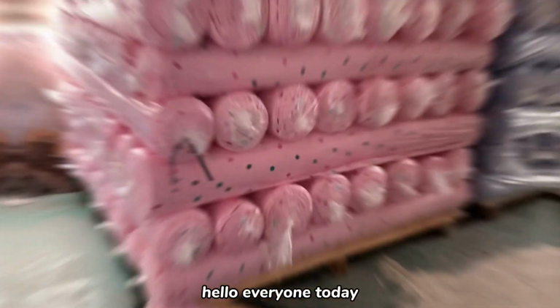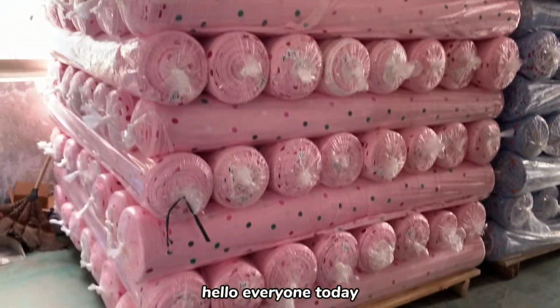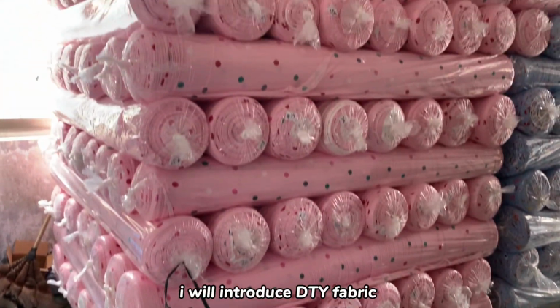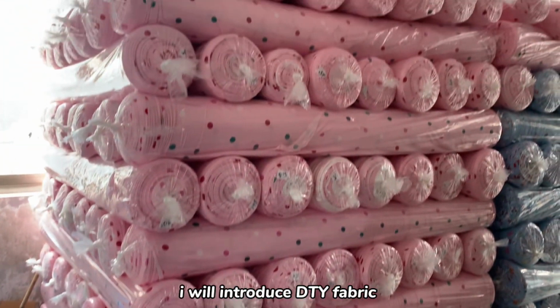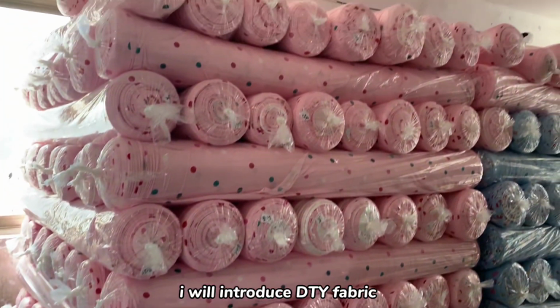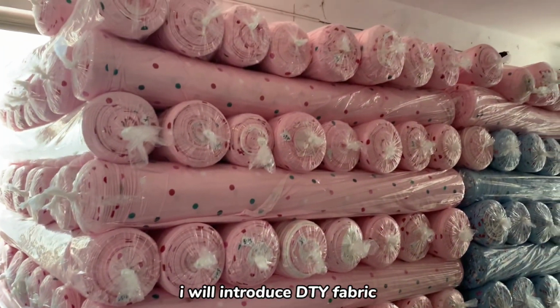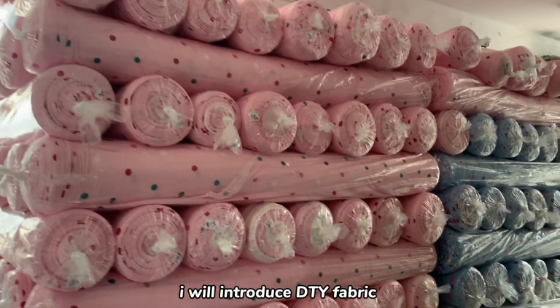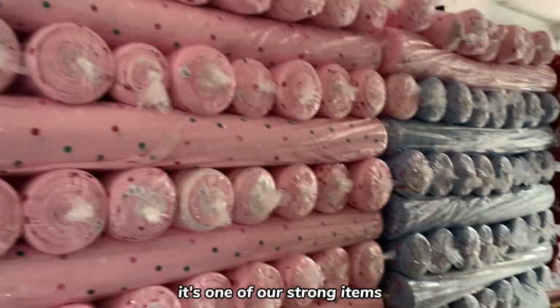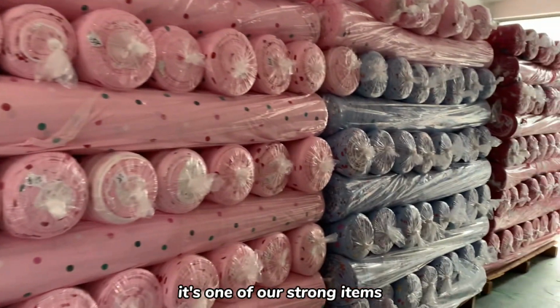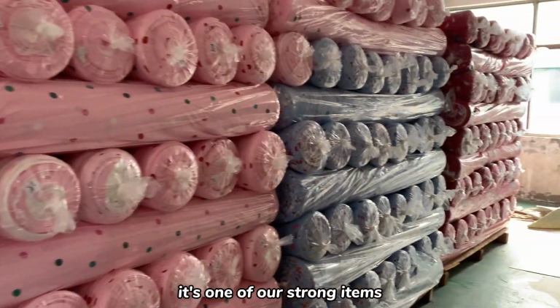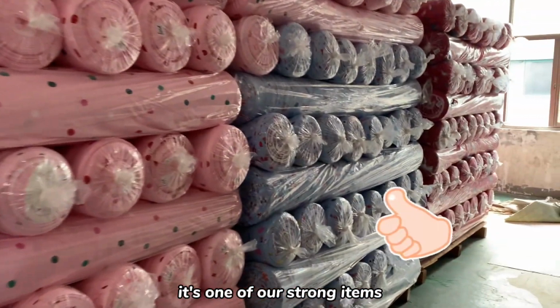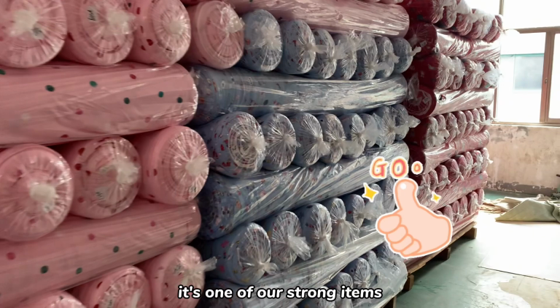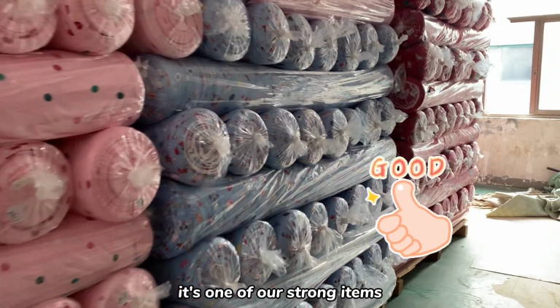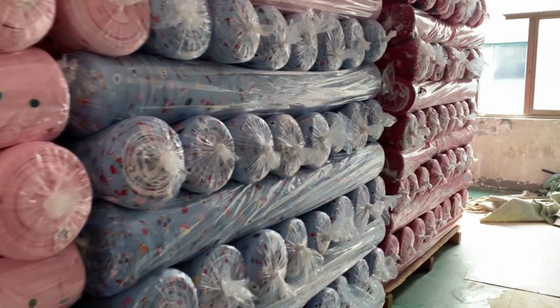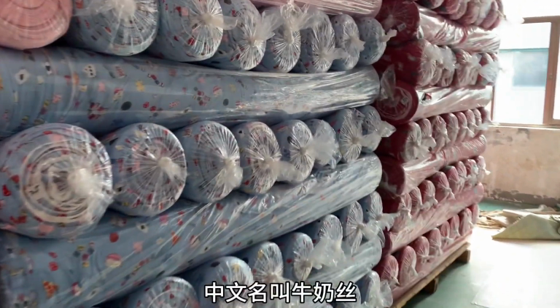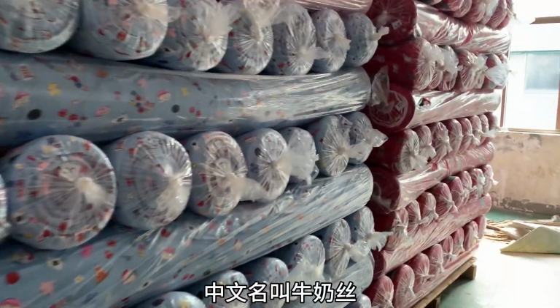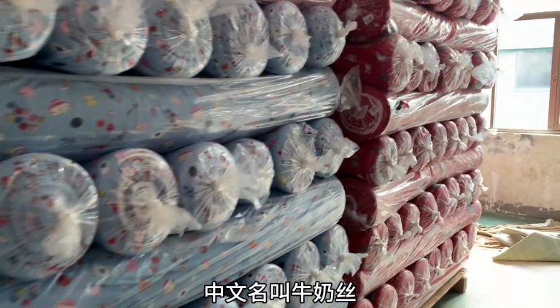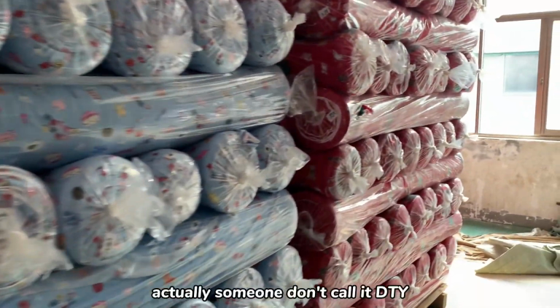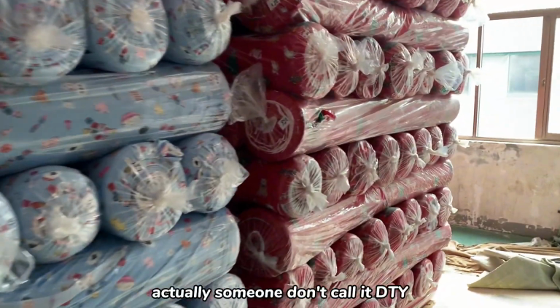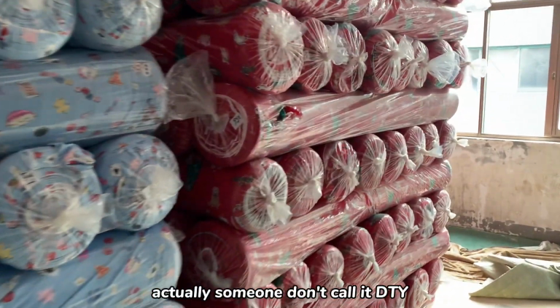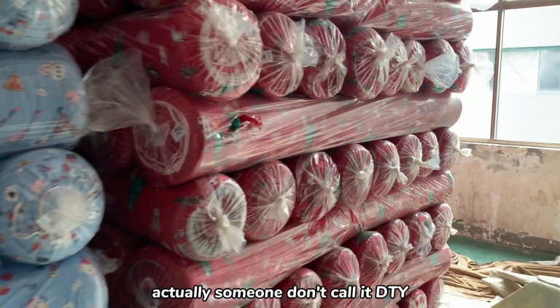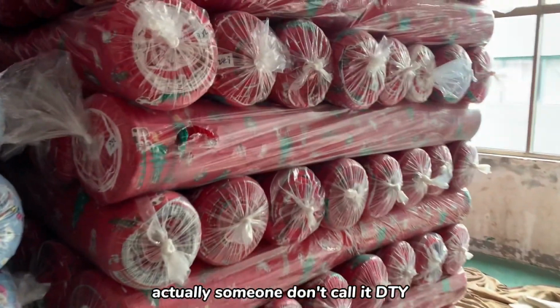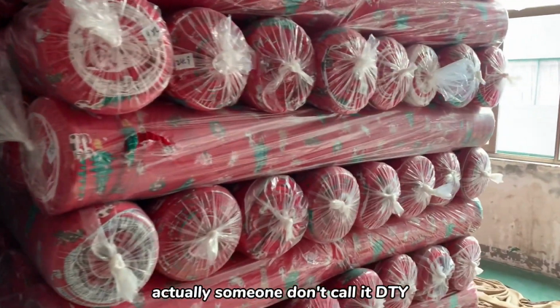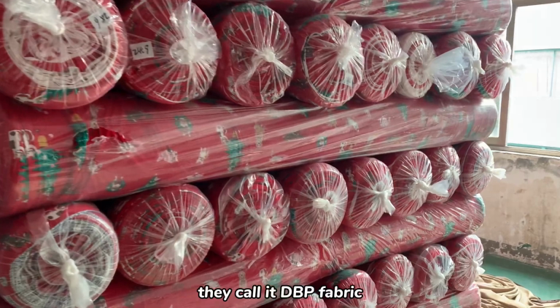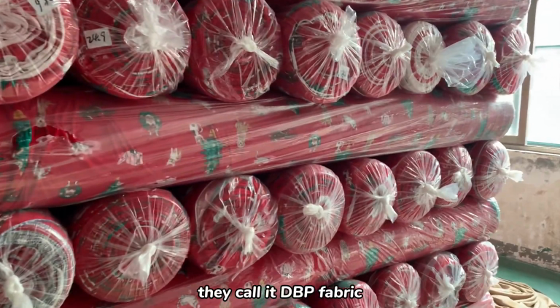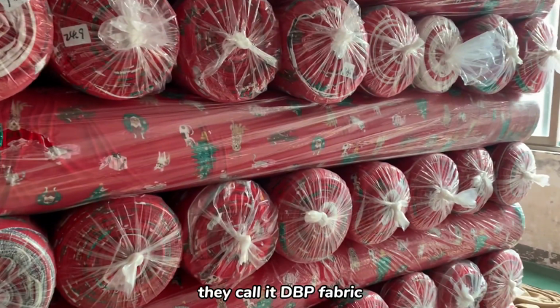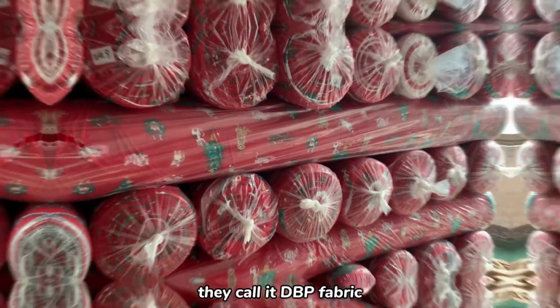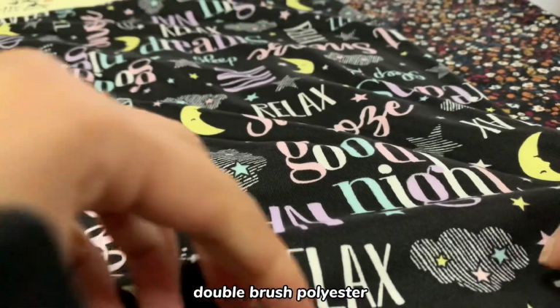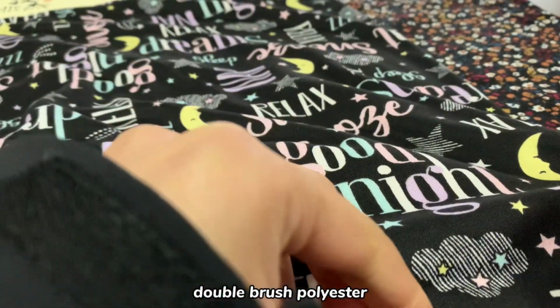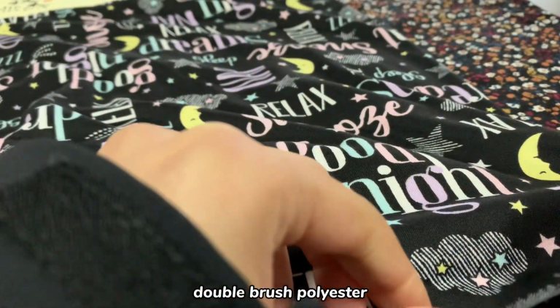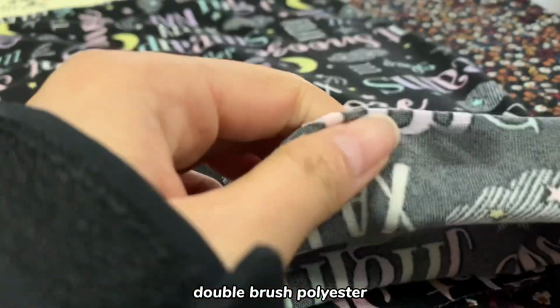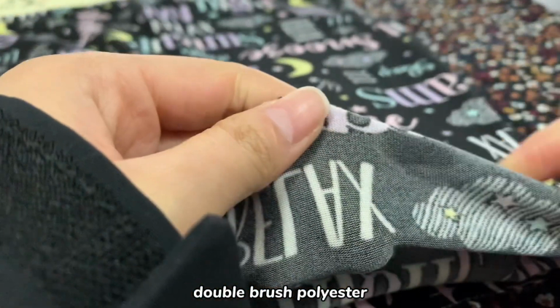Hello everyone, today I will introduce DTY fabric. It's one of our strong items. Actually, some people don't call it DTY. They call it DBP fabric — Double Brush Polyester.